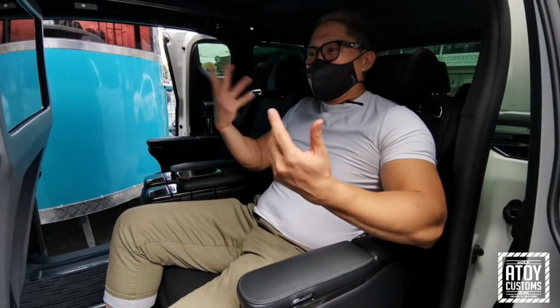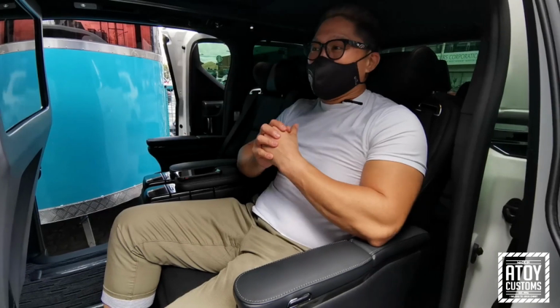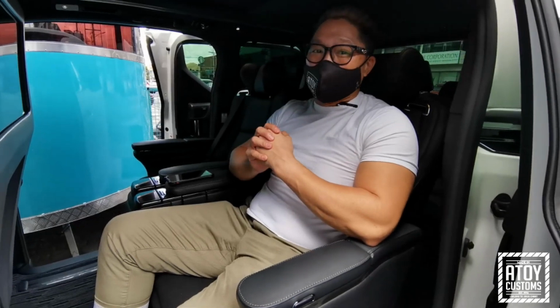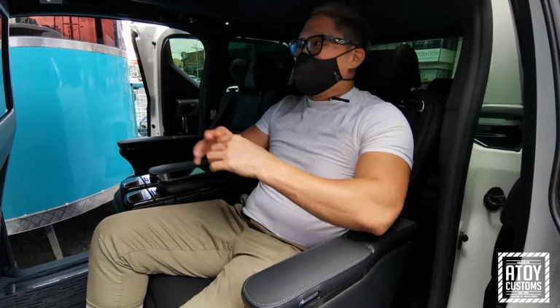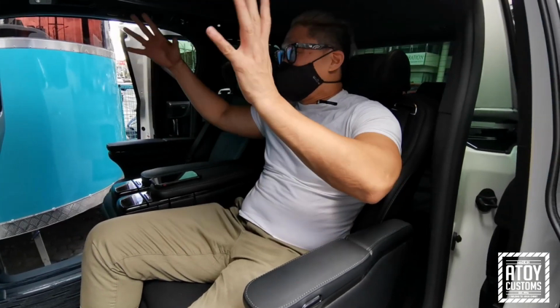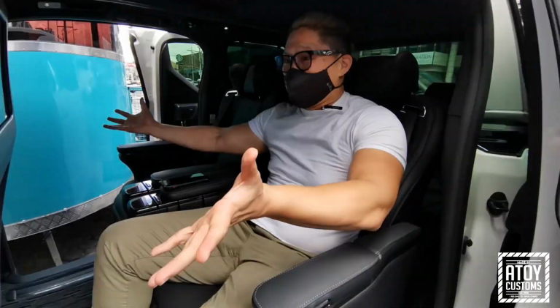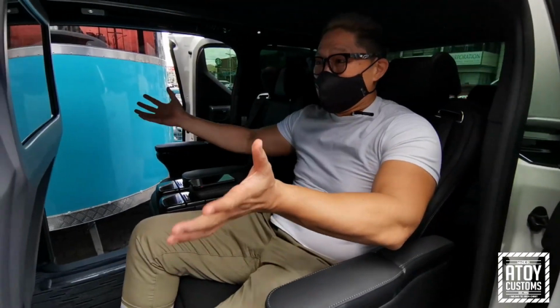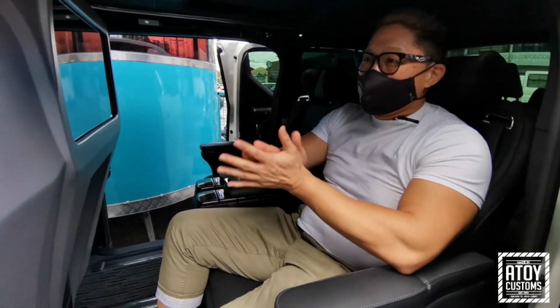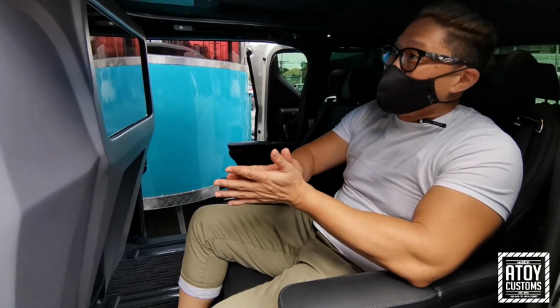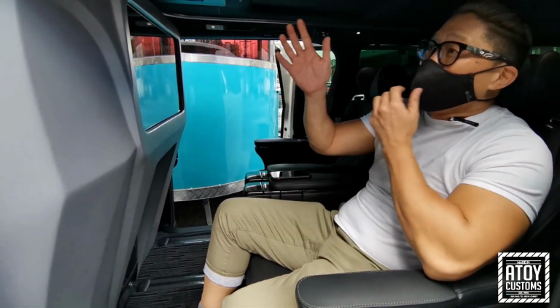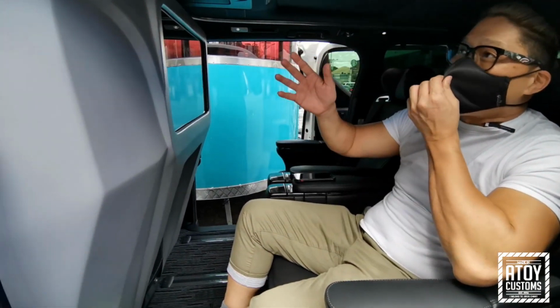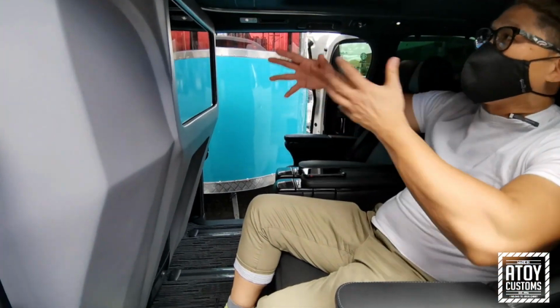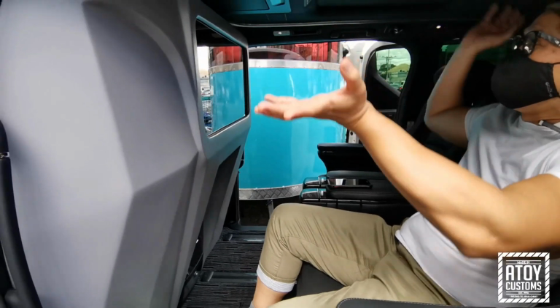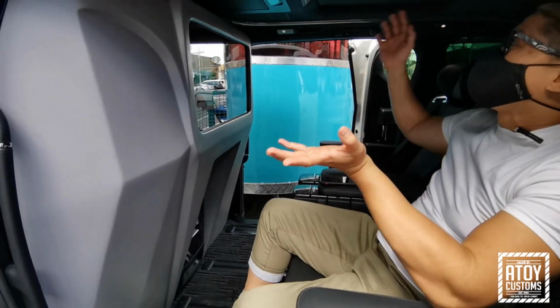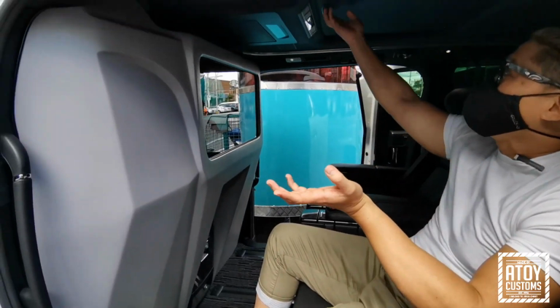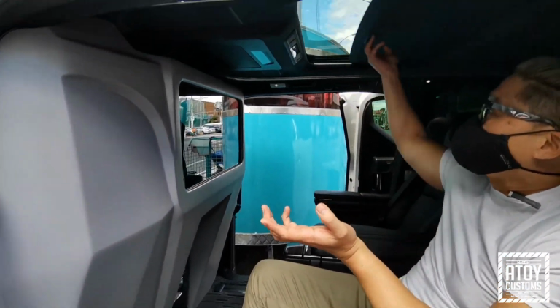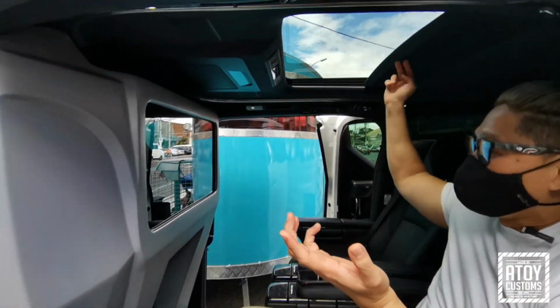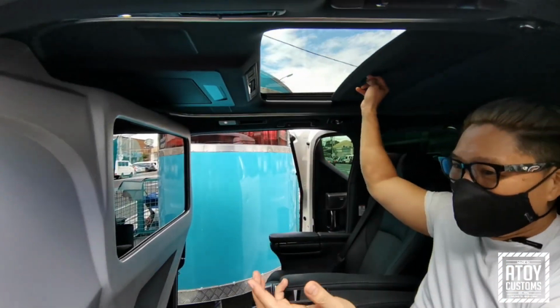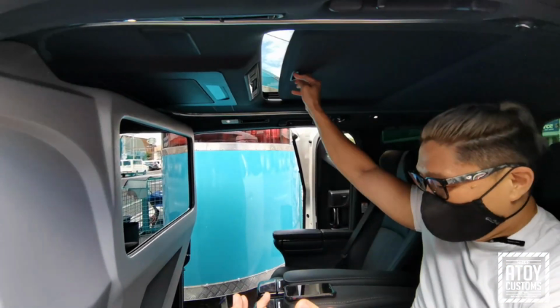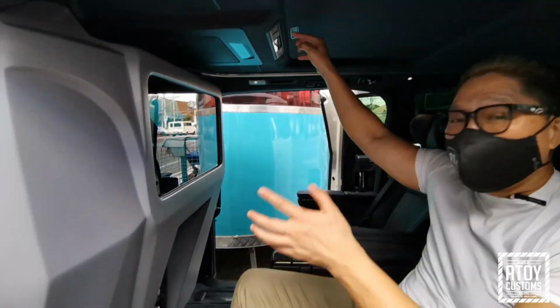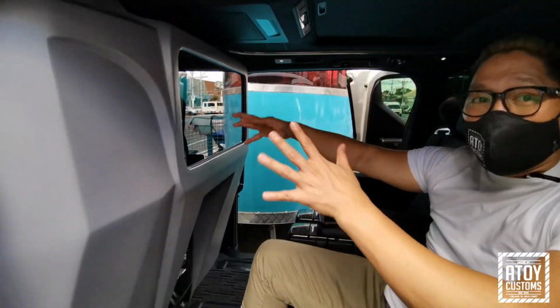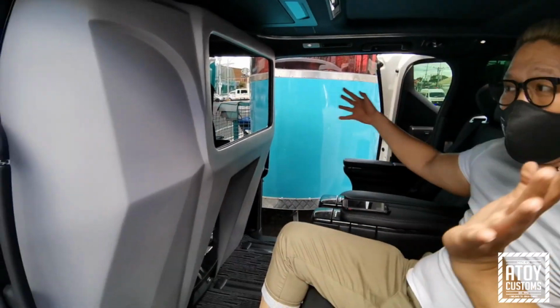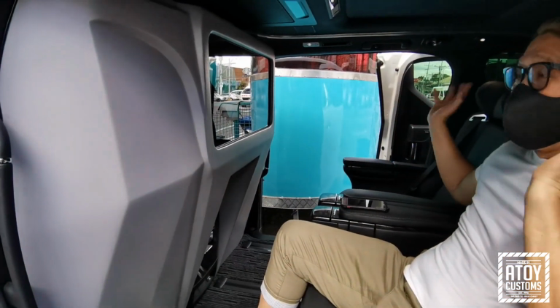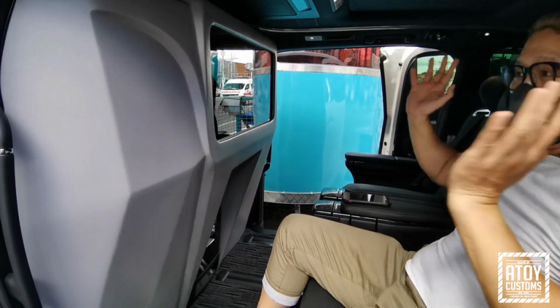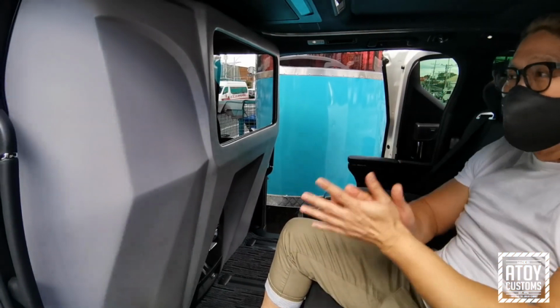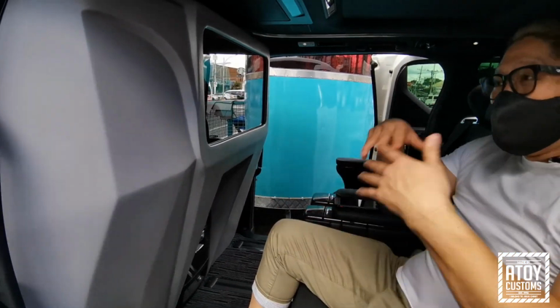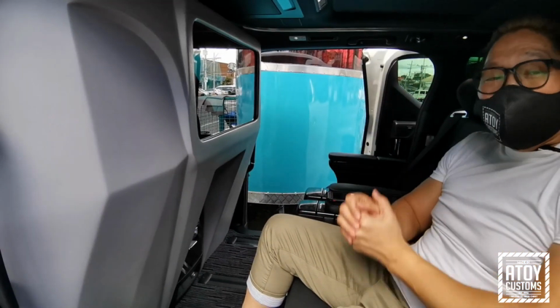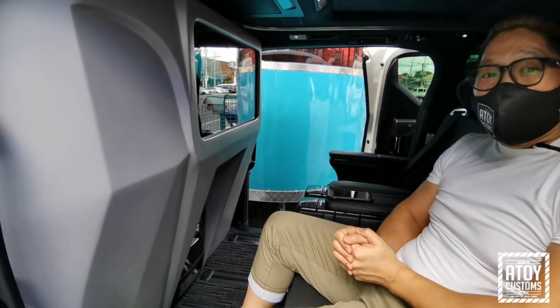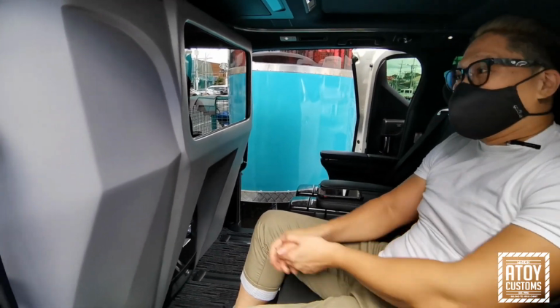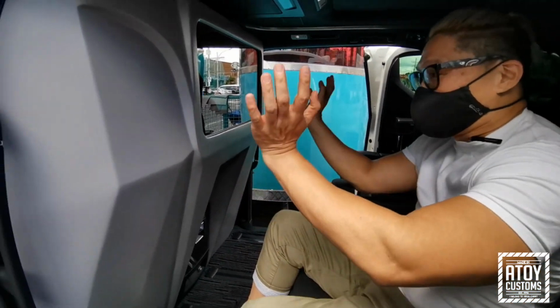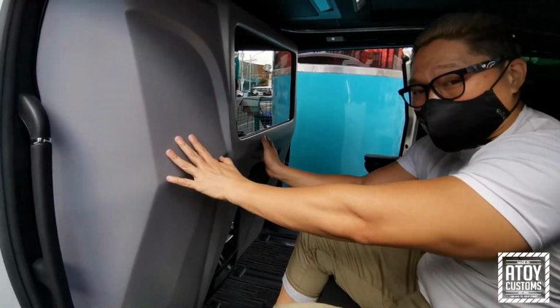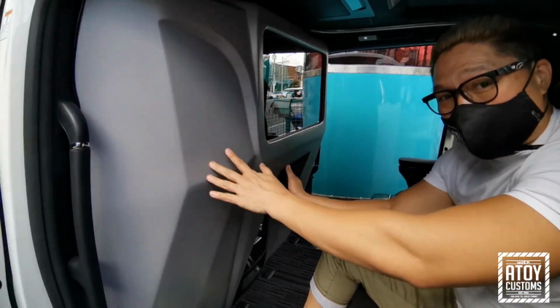So ang pinapakita natin dito yung kinabit natin yung partition wall. Sa mga ganda na loob ng Lexus, it's all black. Tapos na siyang sunroof. And ang stock color niya is all black. Ang hinahighlight namin ngayon is yung partition wall.